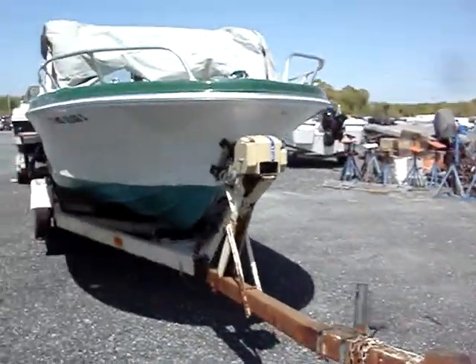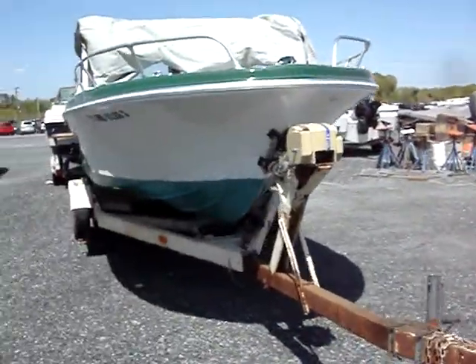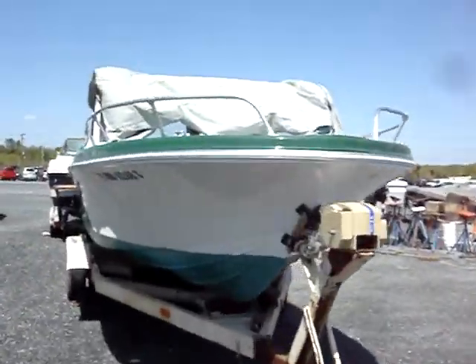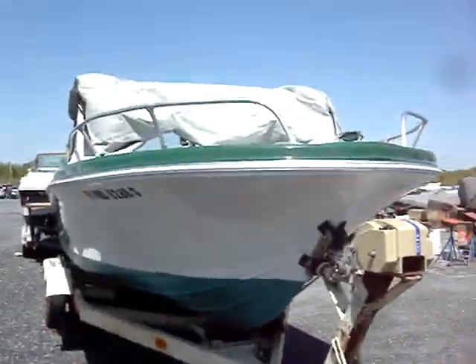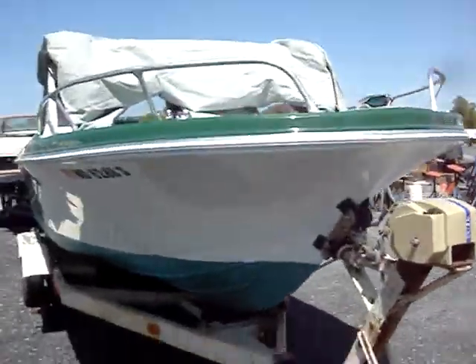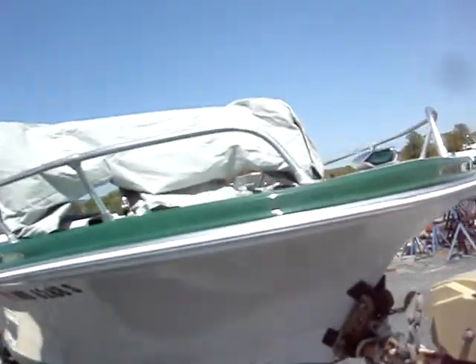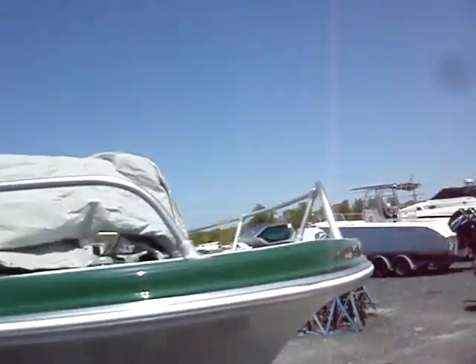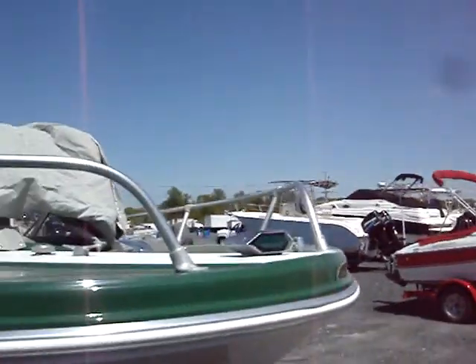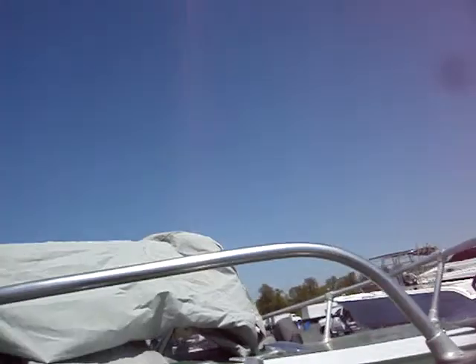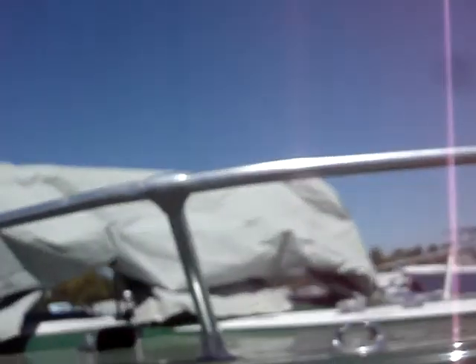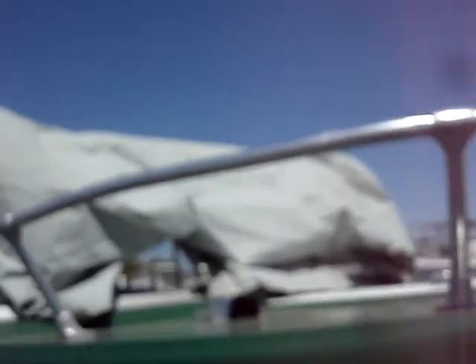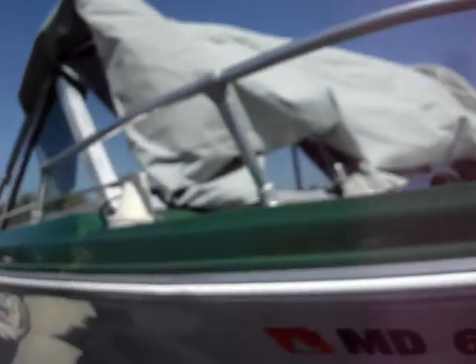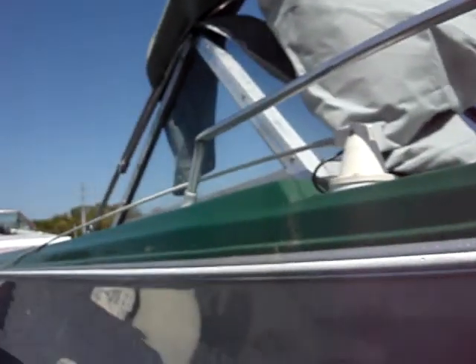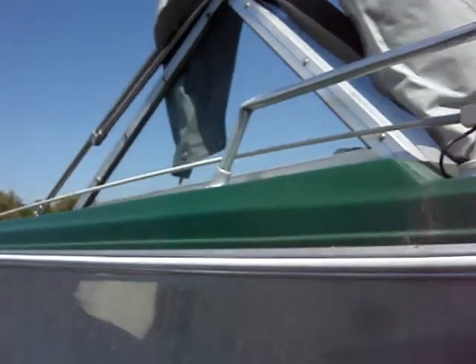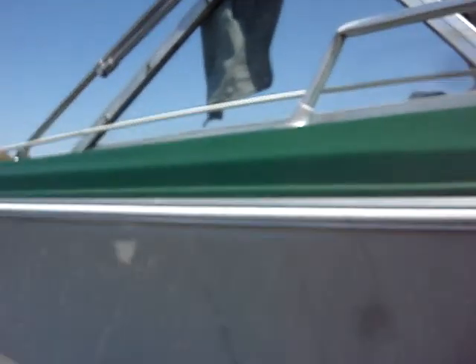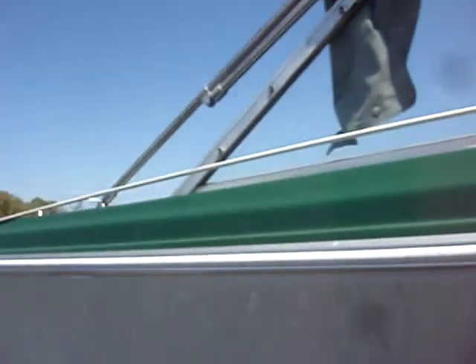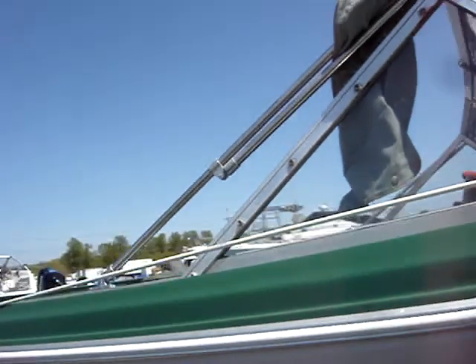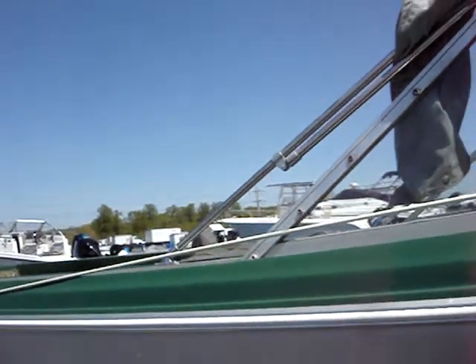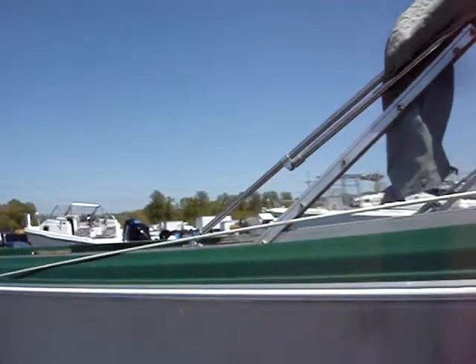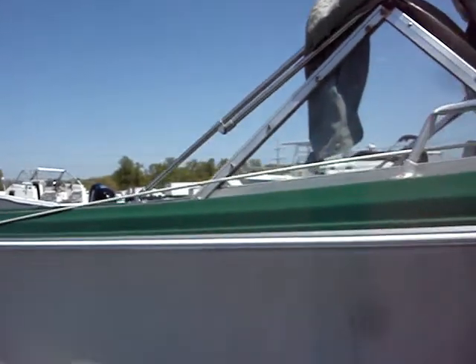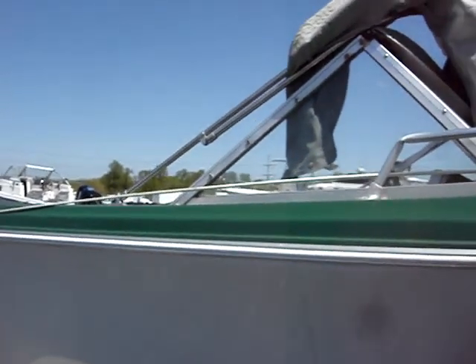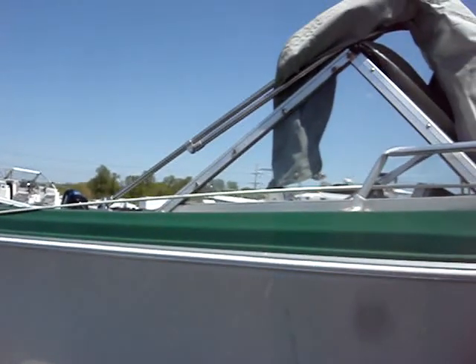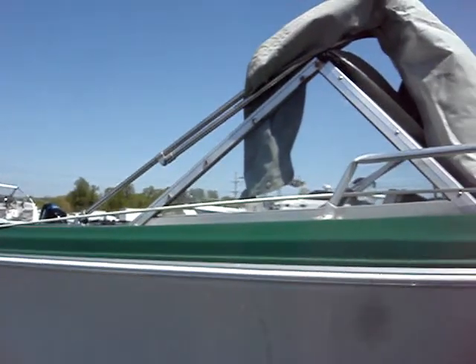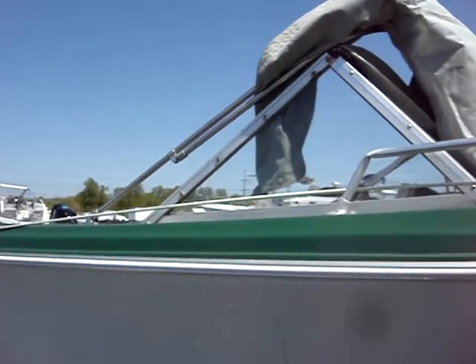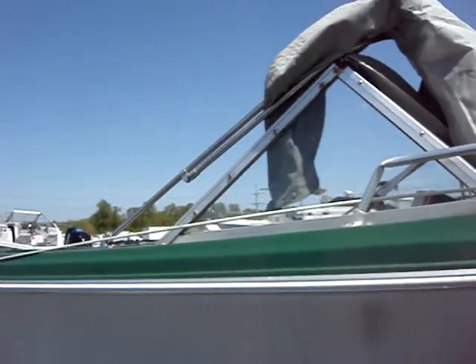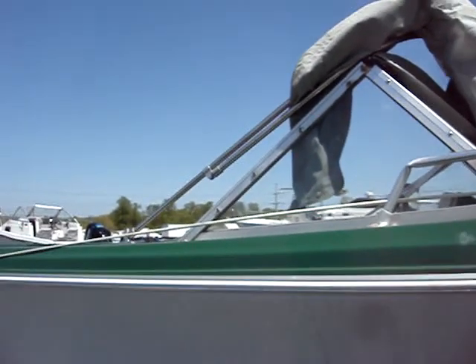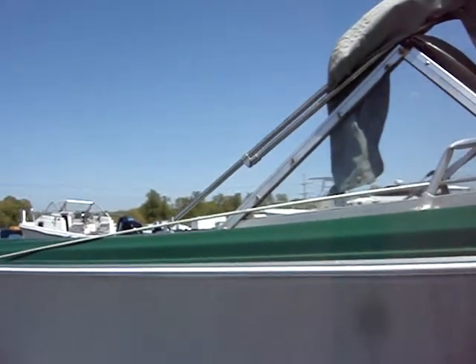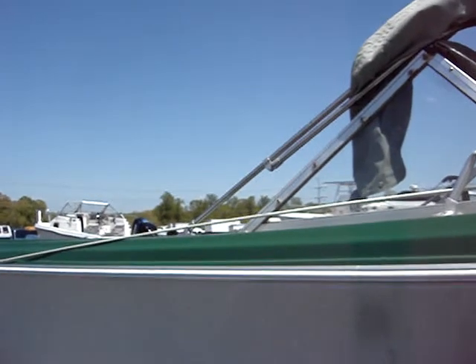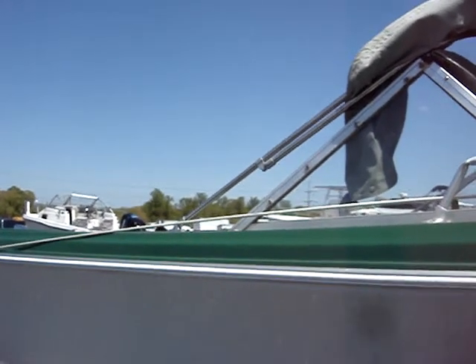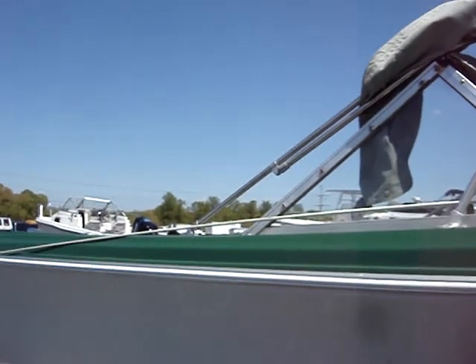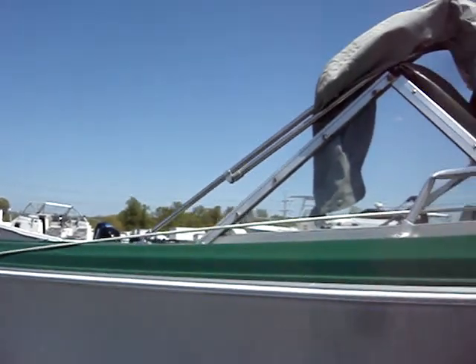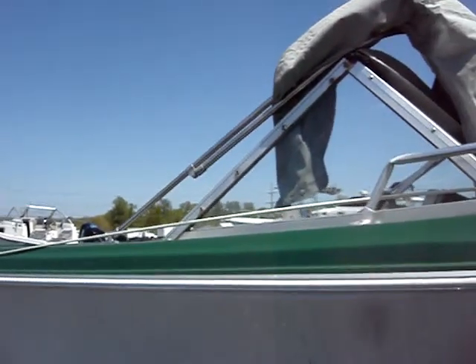I don't know about the trailer, but the boat is just really a cool boat. Anyhow, it's all with no reserve. You bid on it and you're the high bidder, you will own it. So don't bid unless you're prepared to buy. Good luck bidding. Thanks.